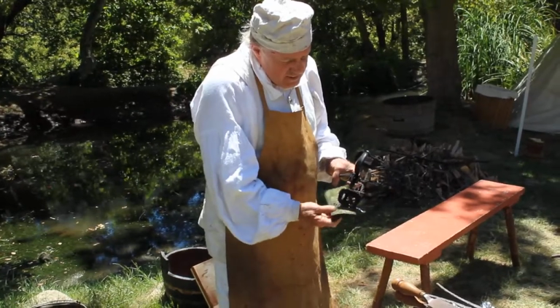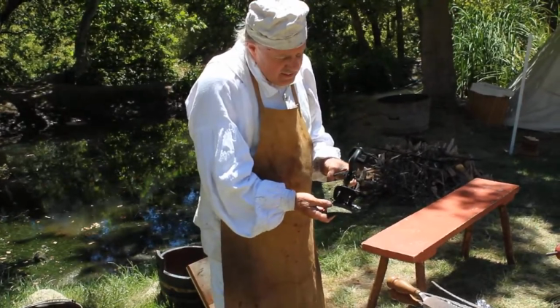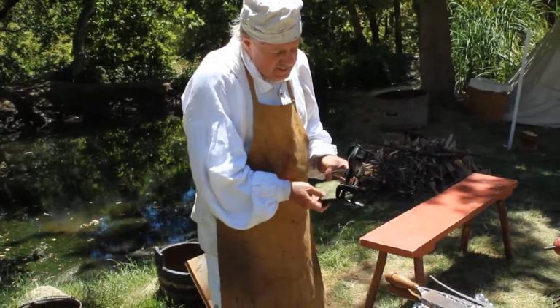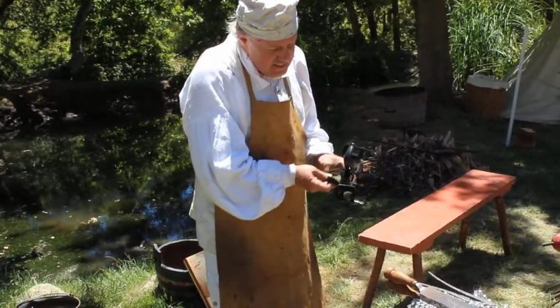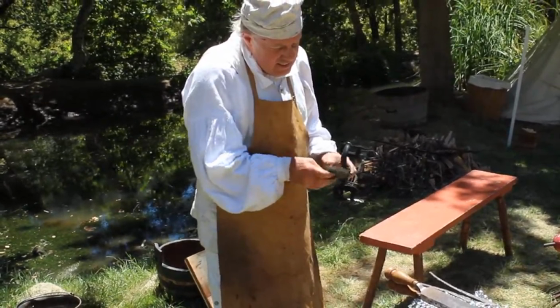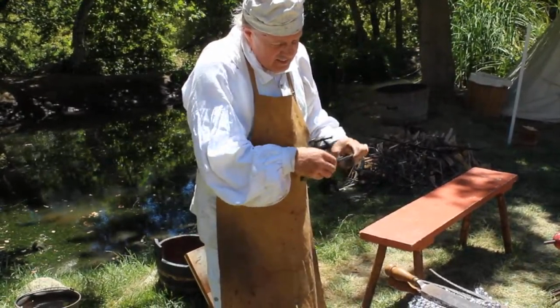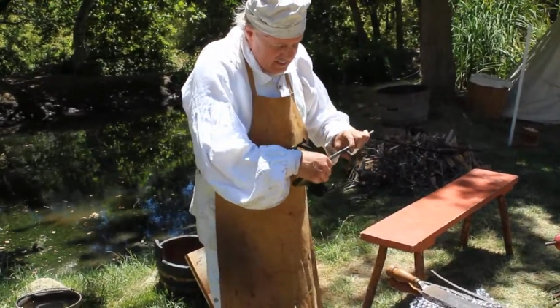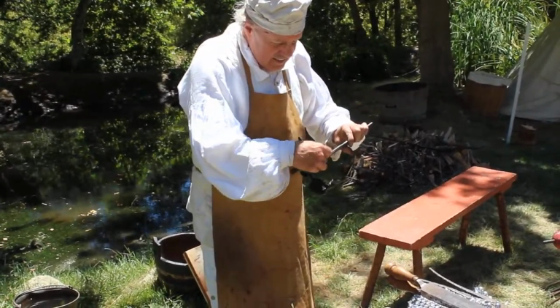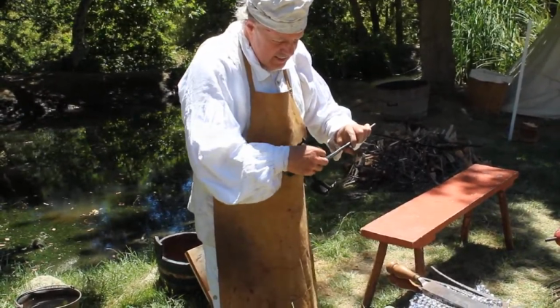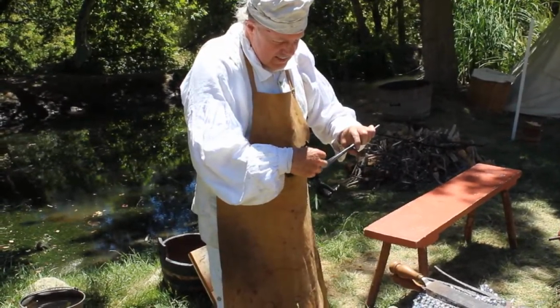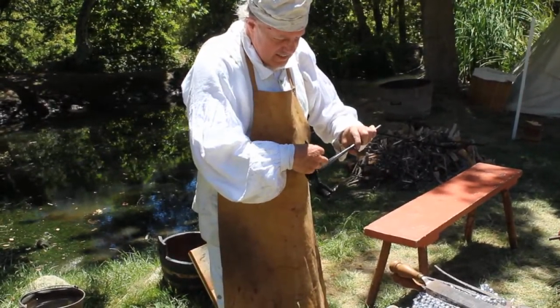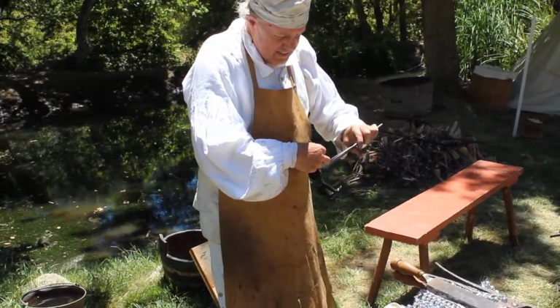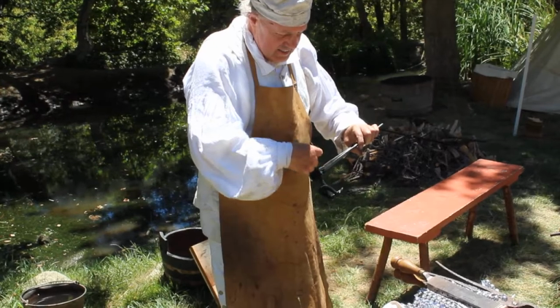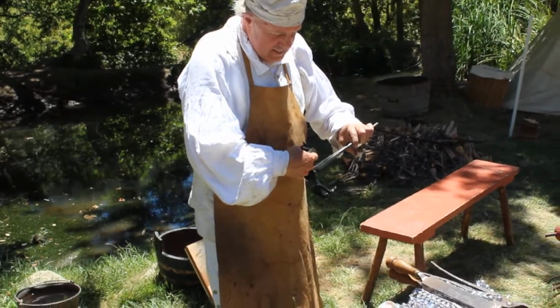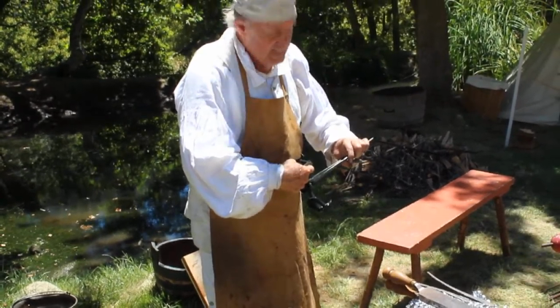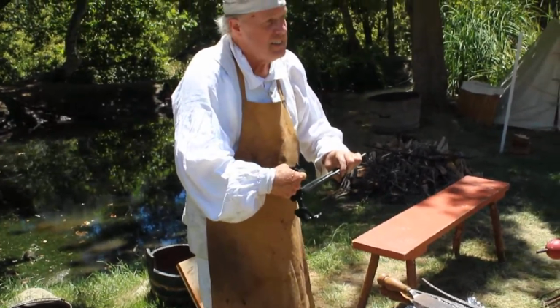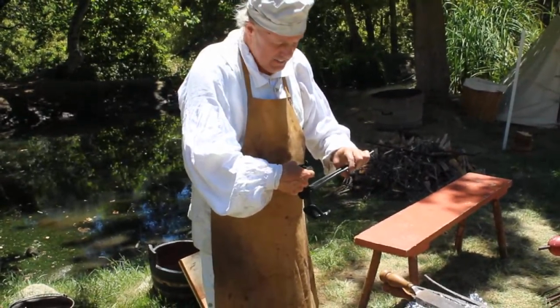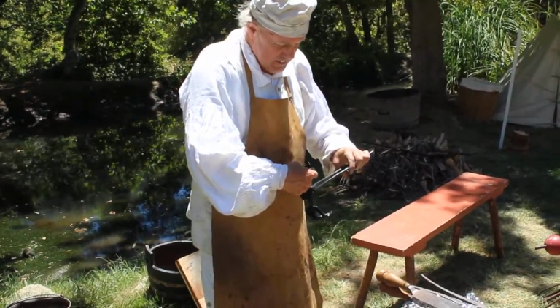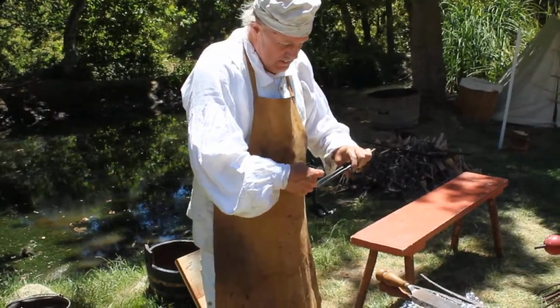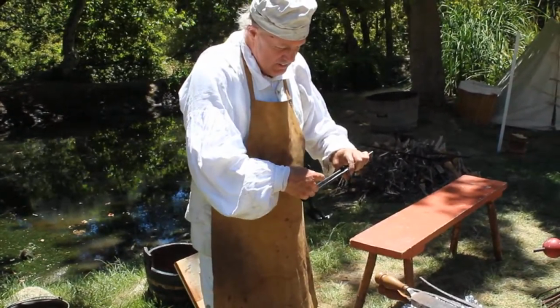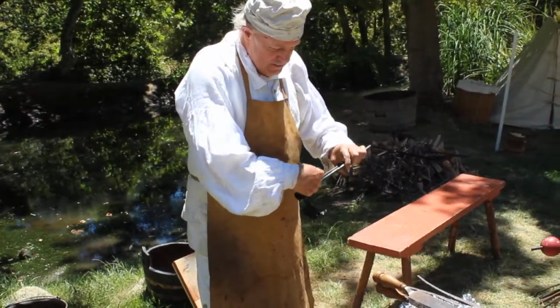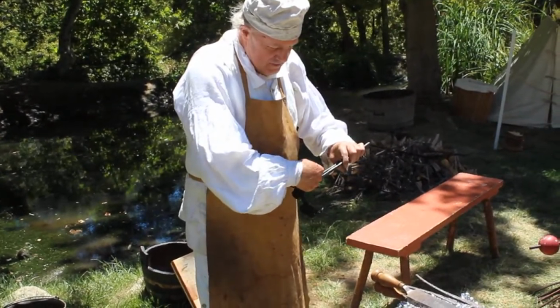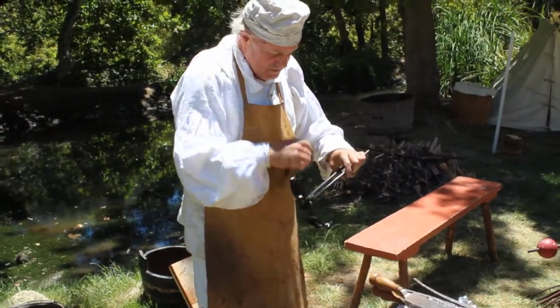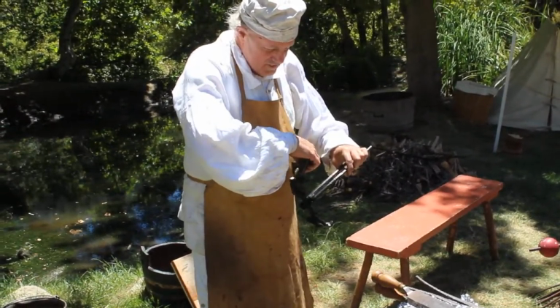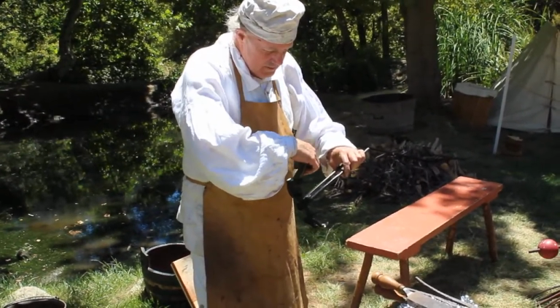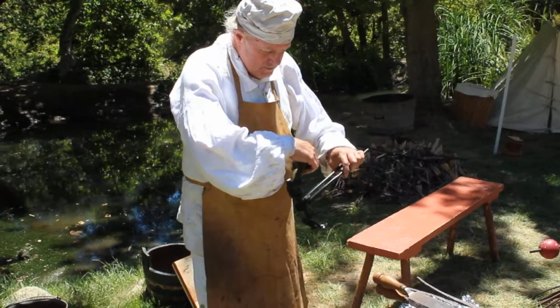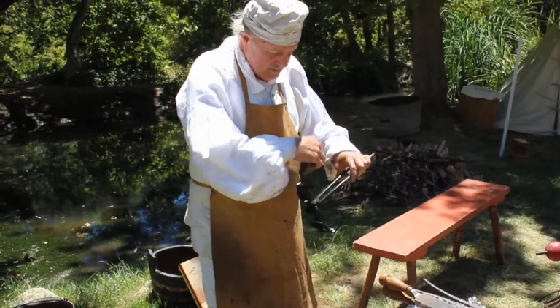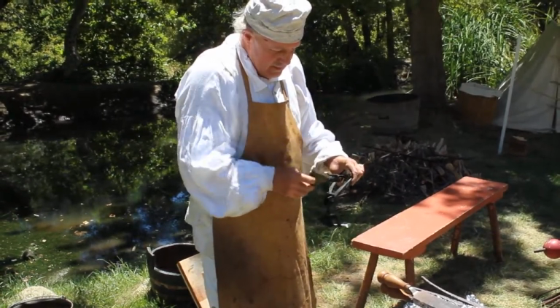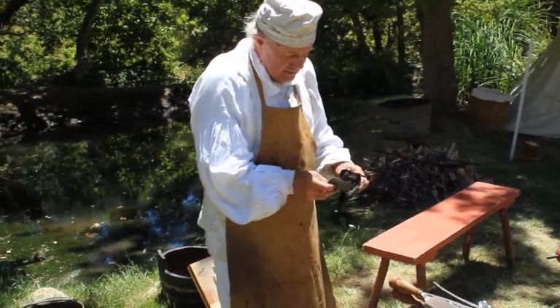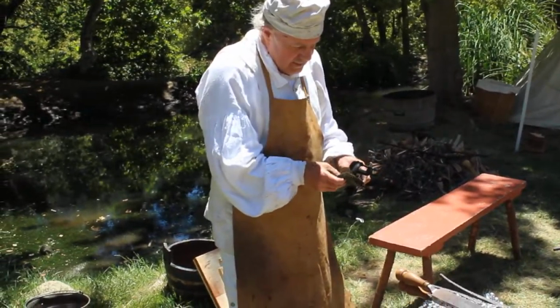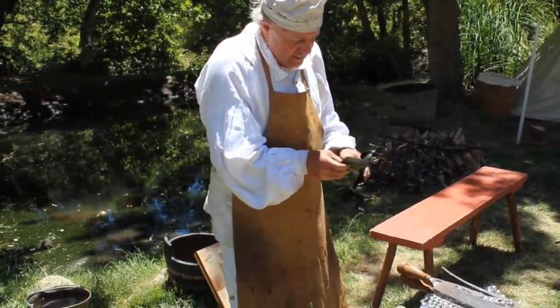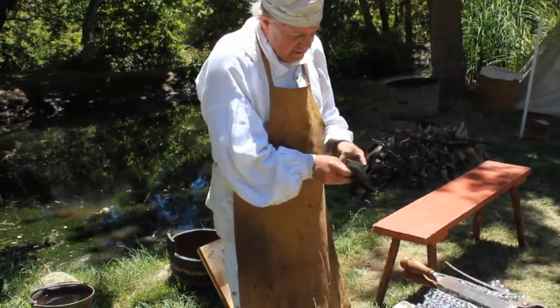We noticed in the hogshead how cold the pewter cups kept the drinks. Yeah, they absorb all the heat or cold. If you have a hot drink in there, the handle gets hot too — it stays hot.